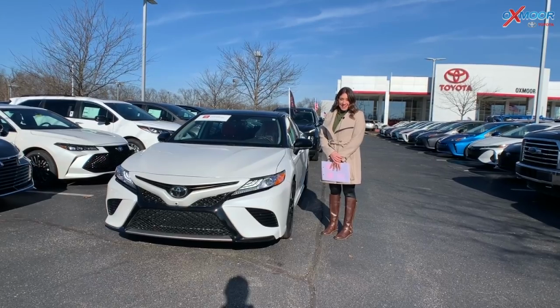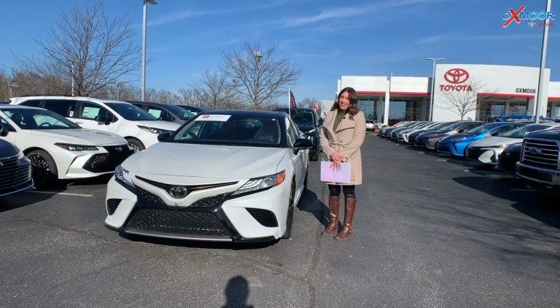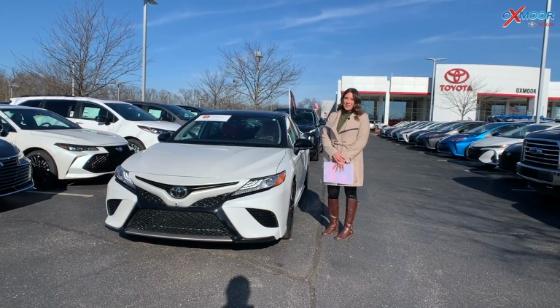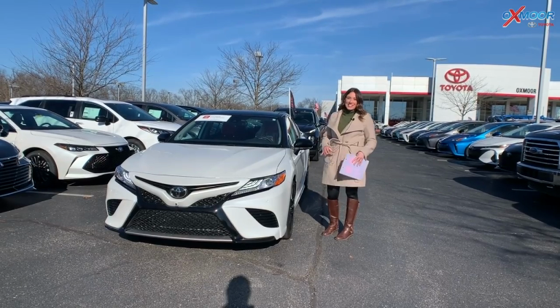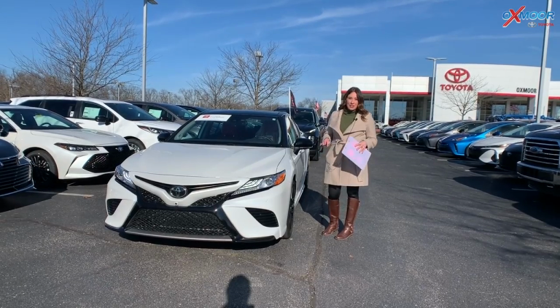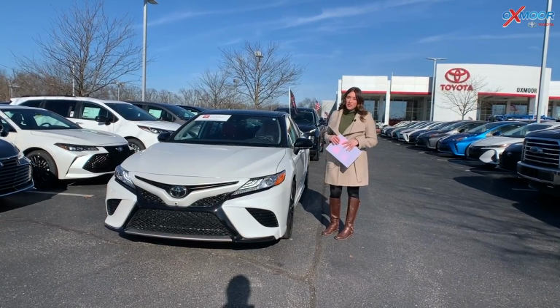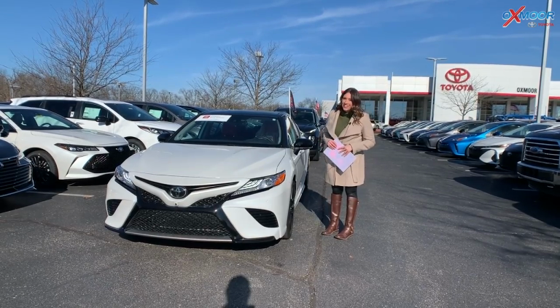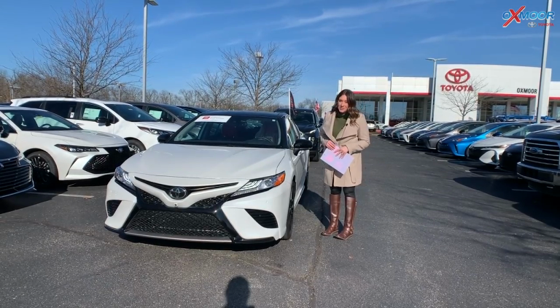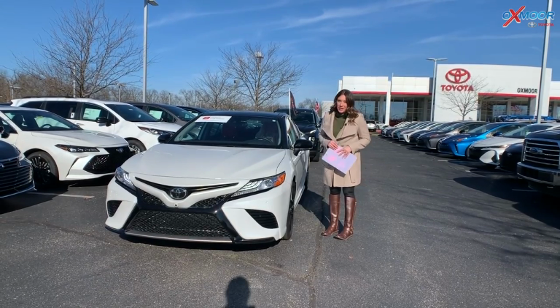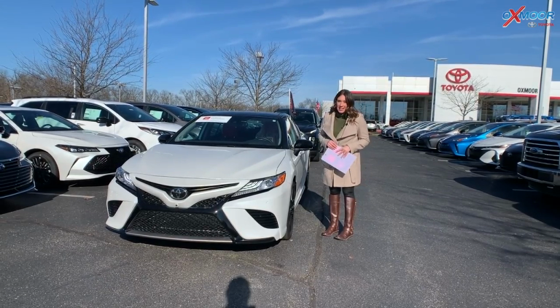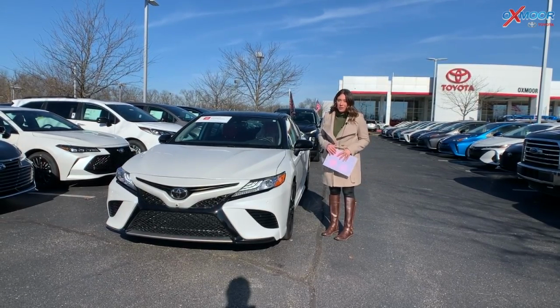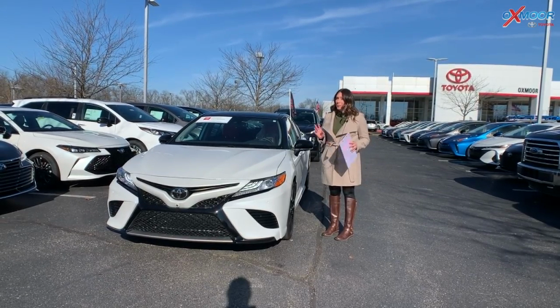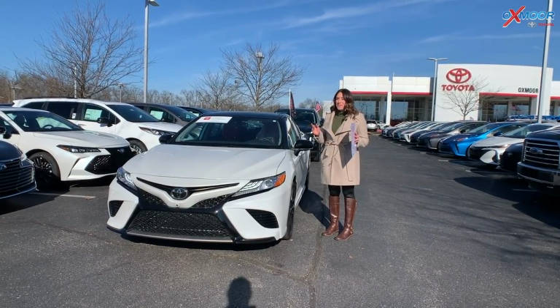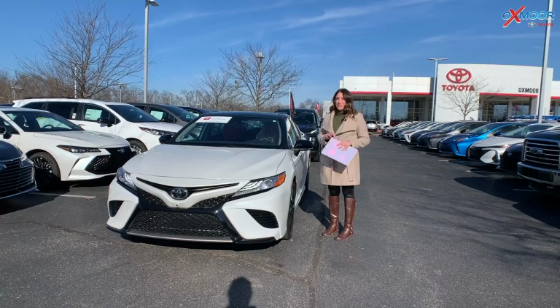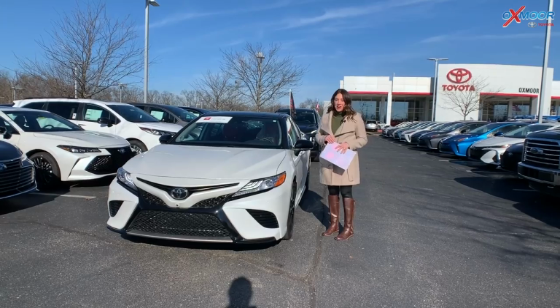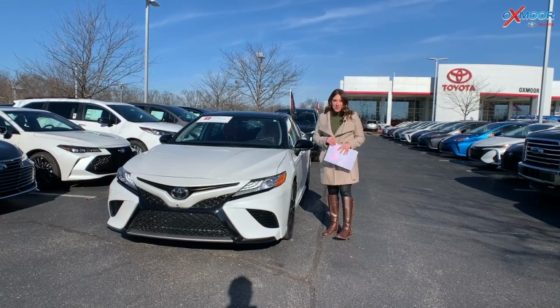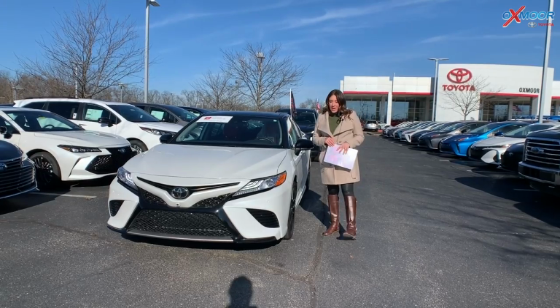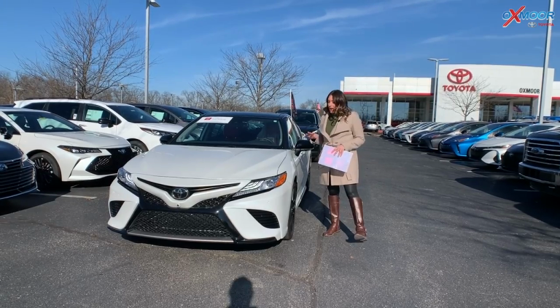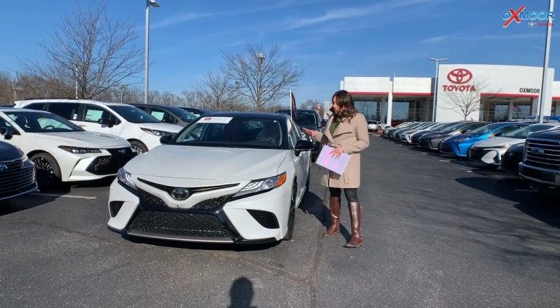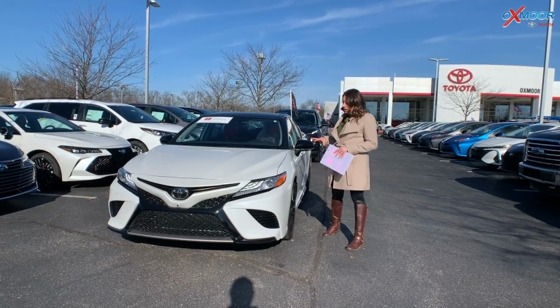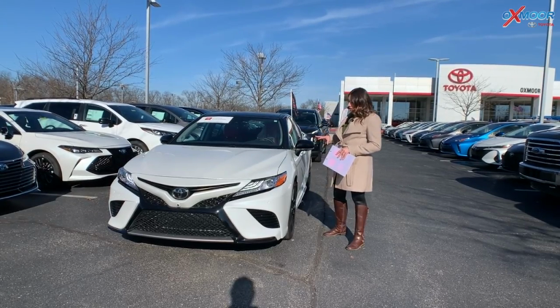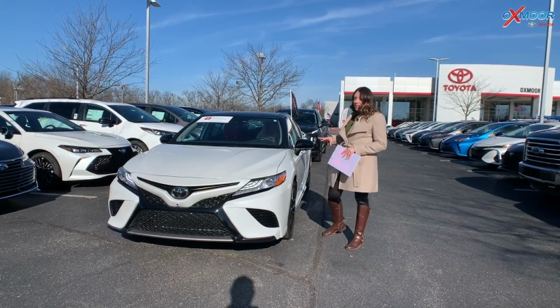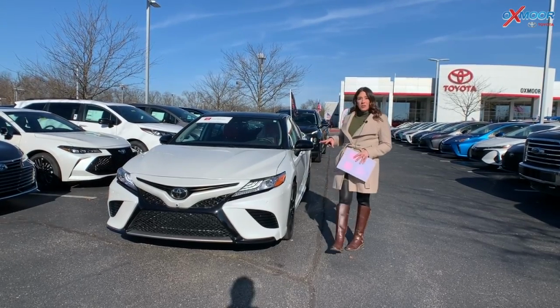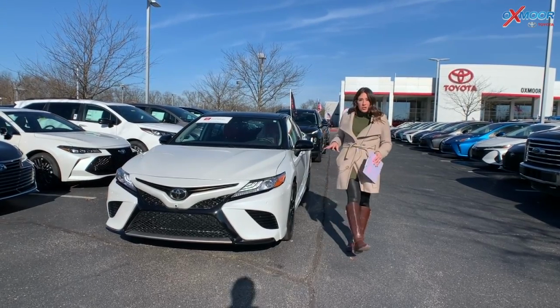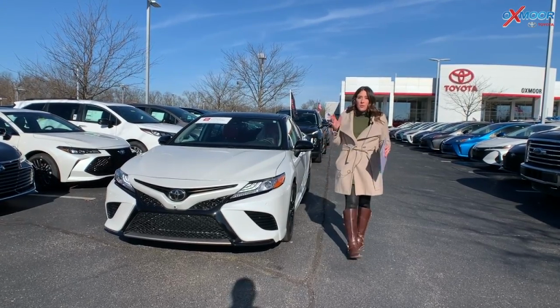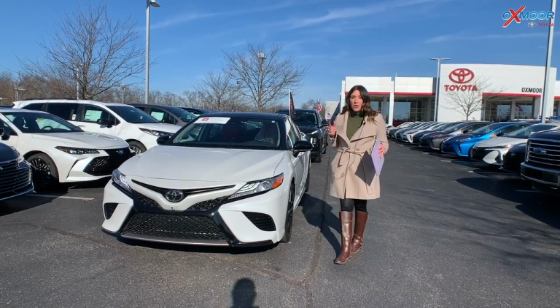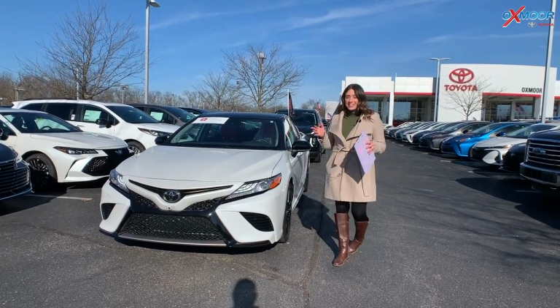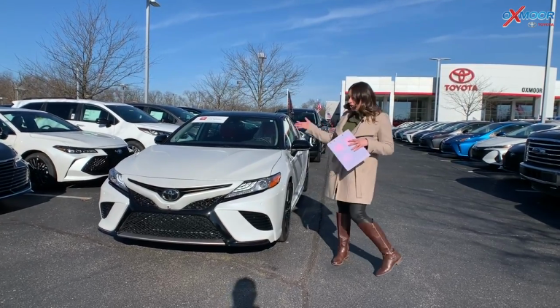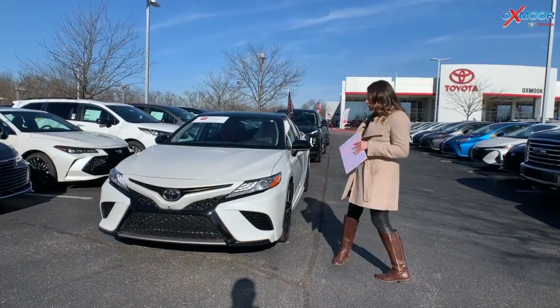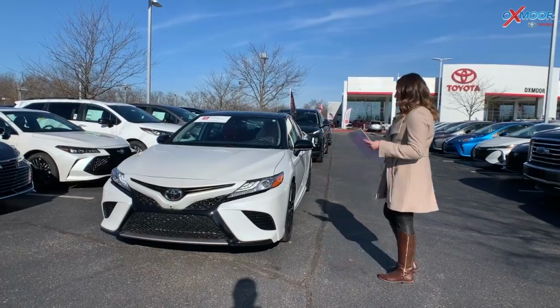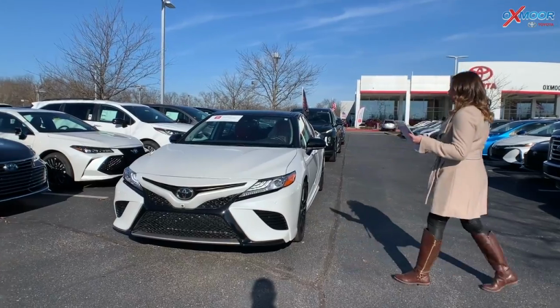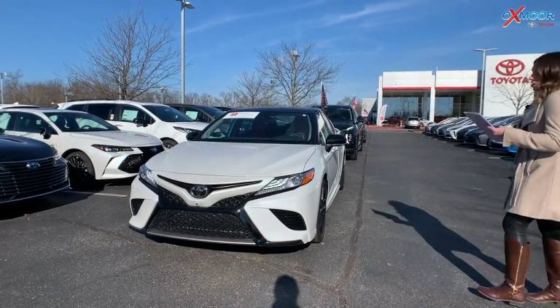Hey everyone, it's Gabrielle over here at Oxmoor Toyota. Today for our pre-owned vehicles of the week, I have three vehicles I would like to share with you.